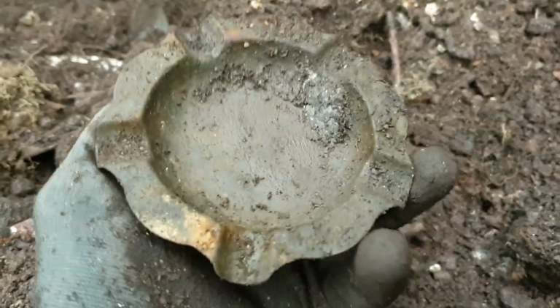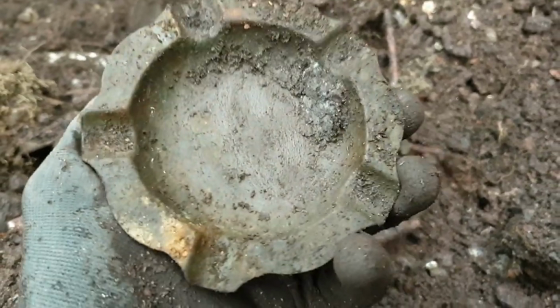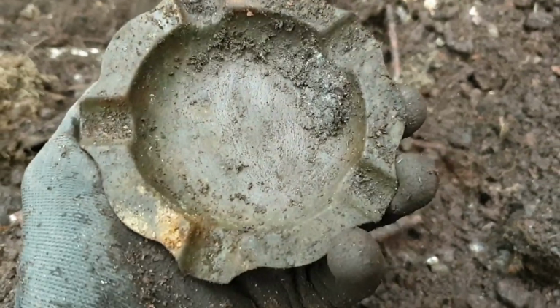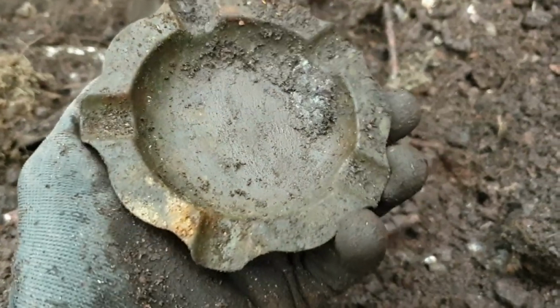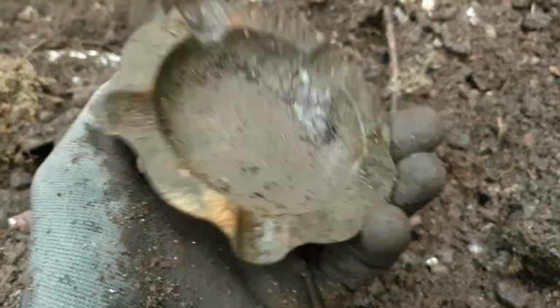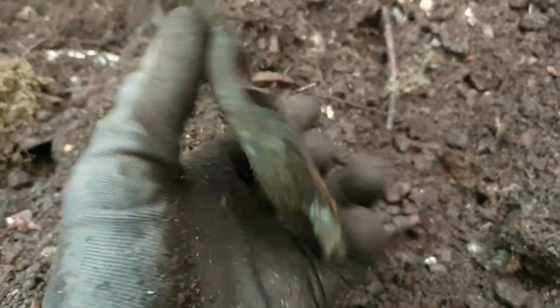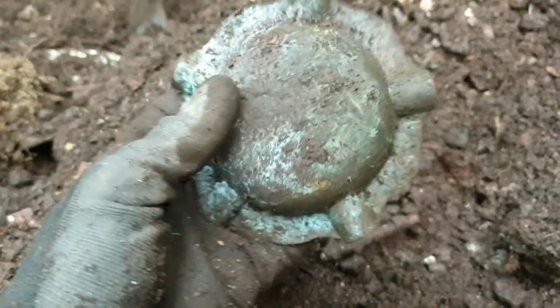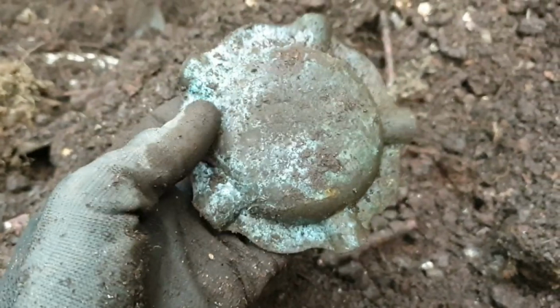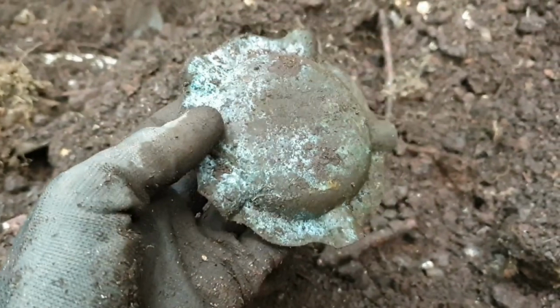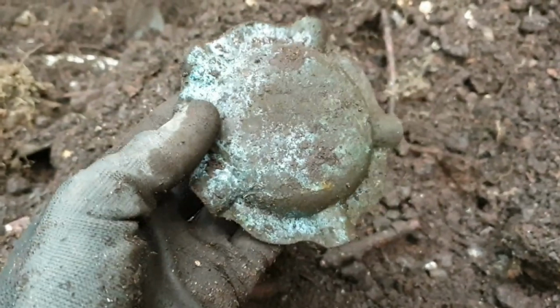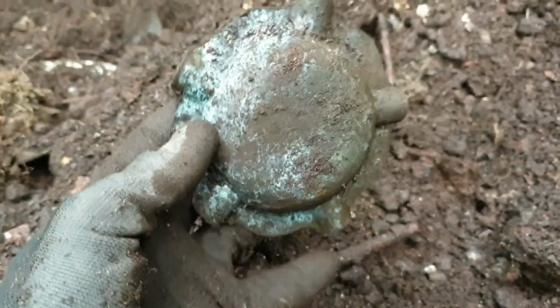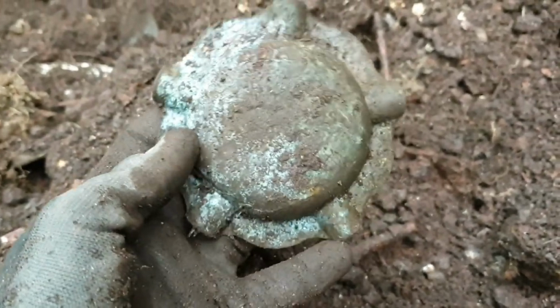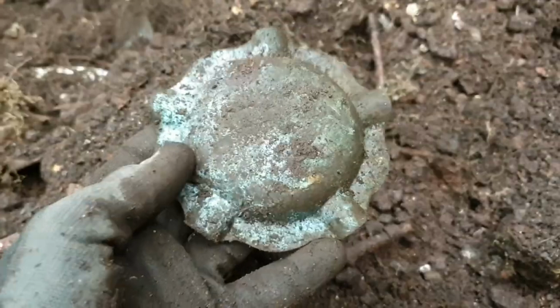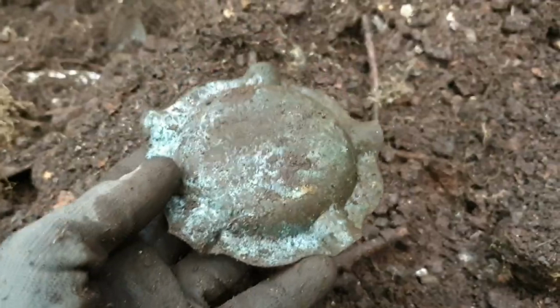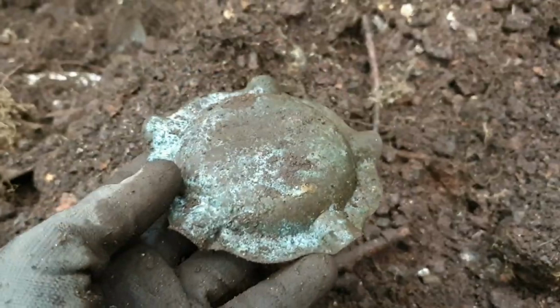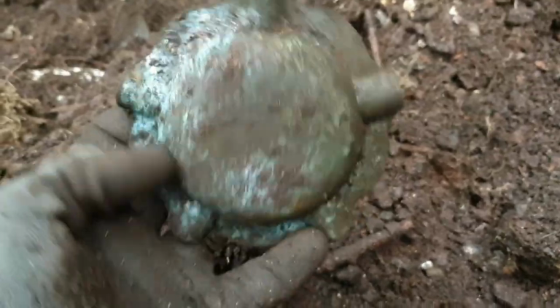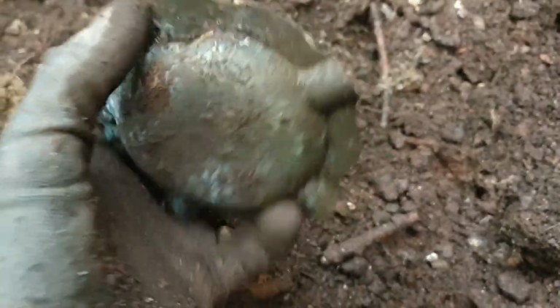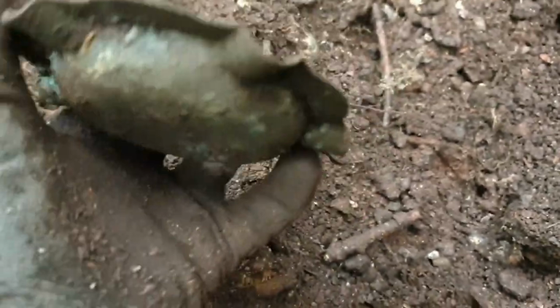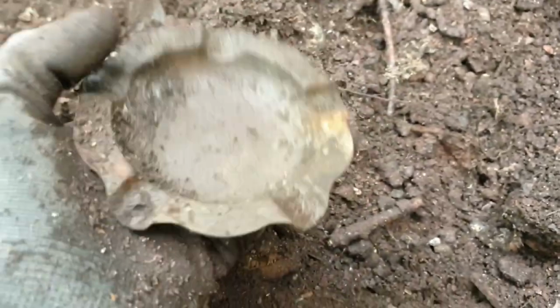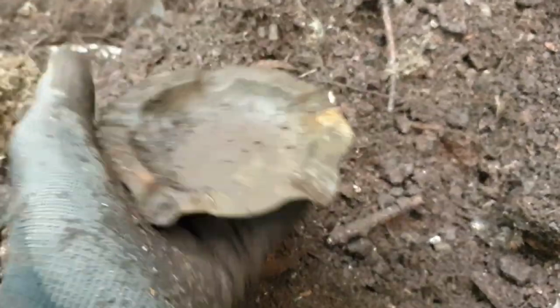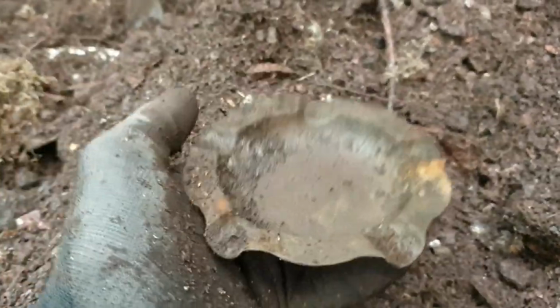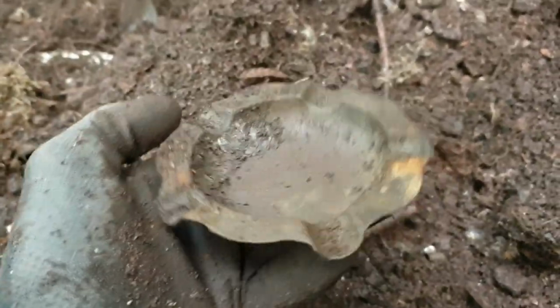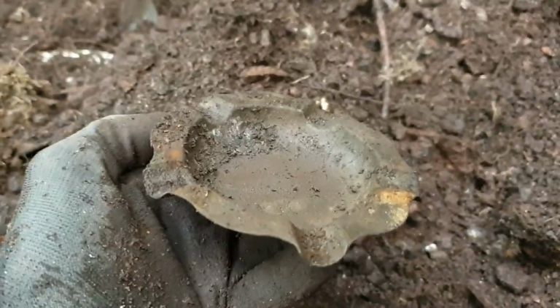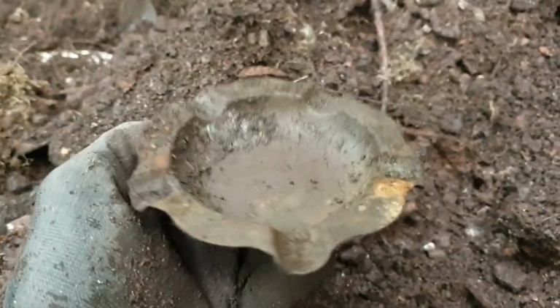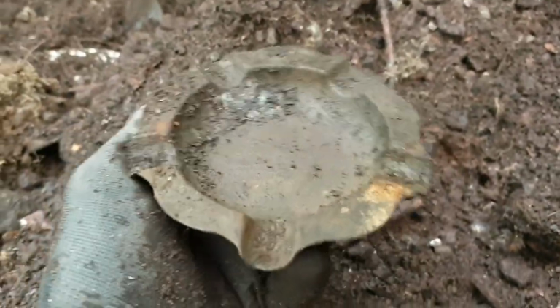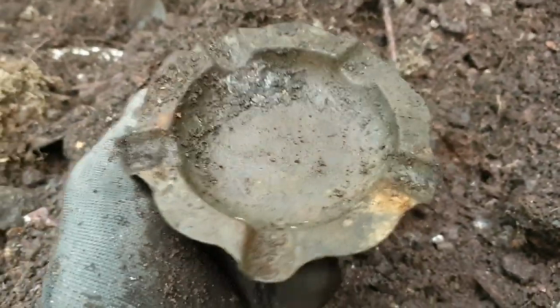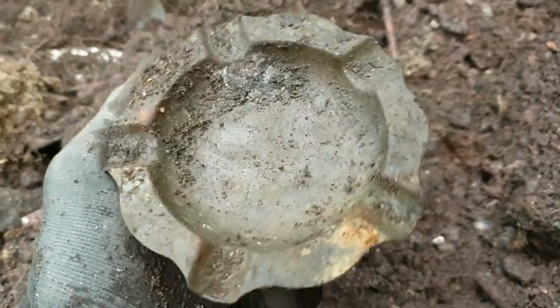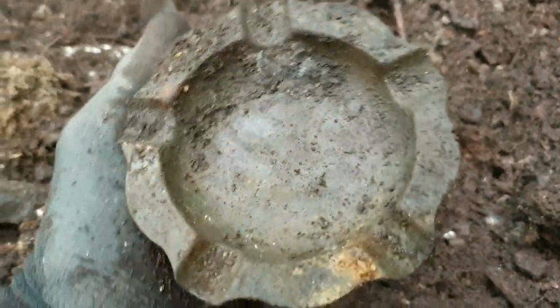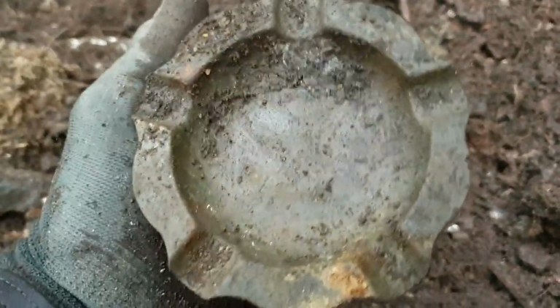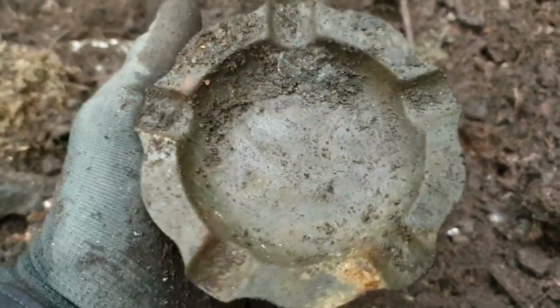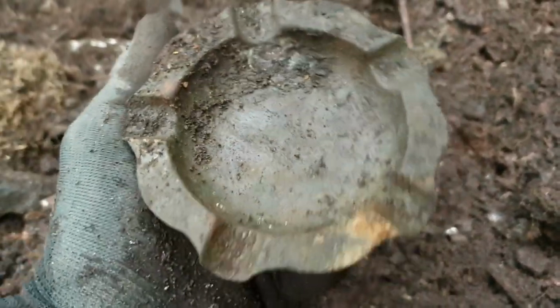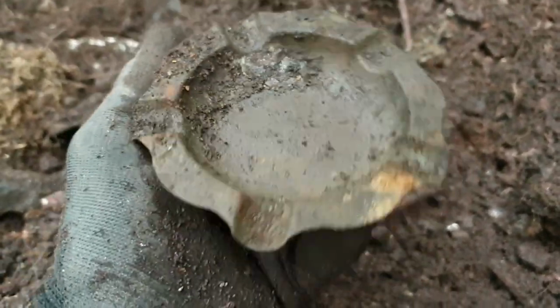Right, another interesting find — I'm presuming it's copper — a little copper ashtray, all intact.